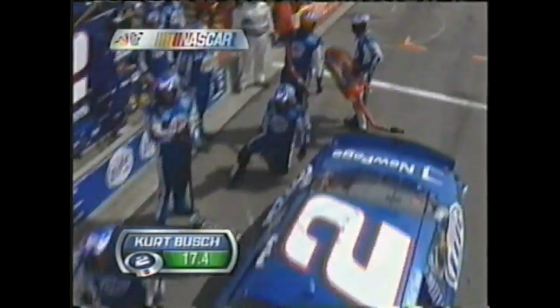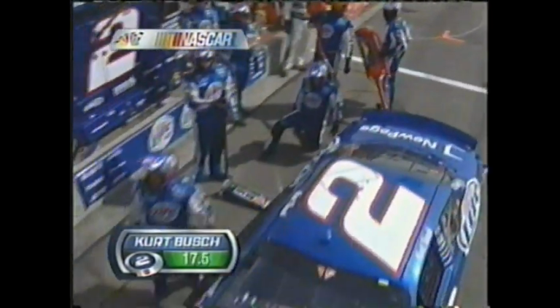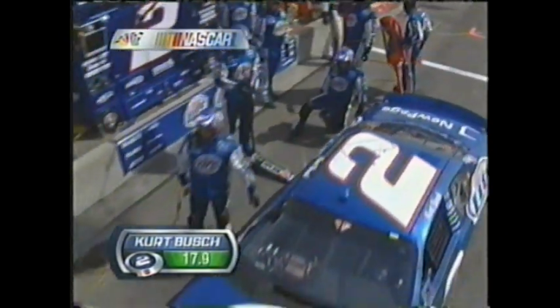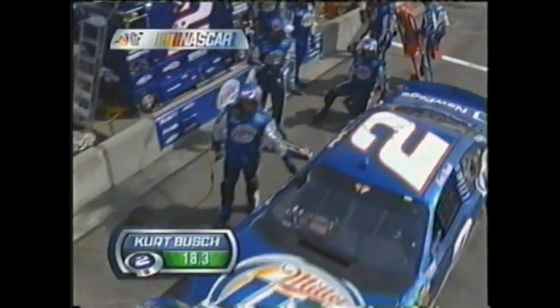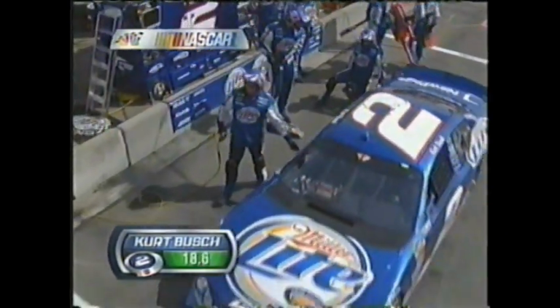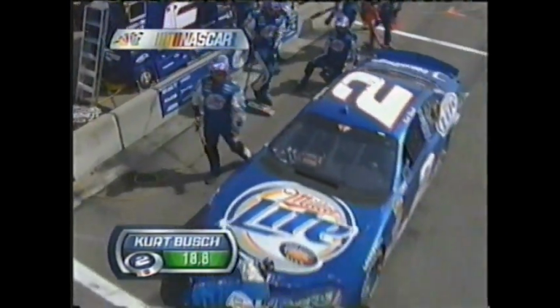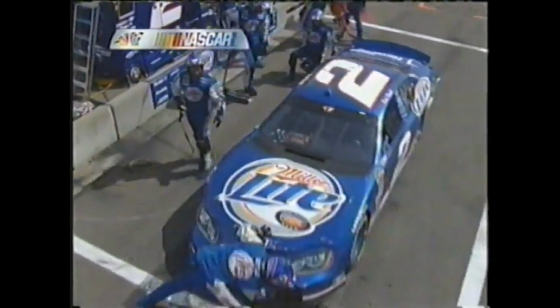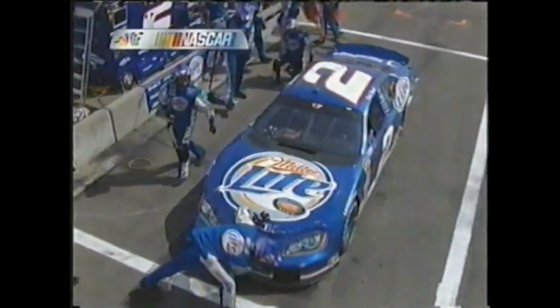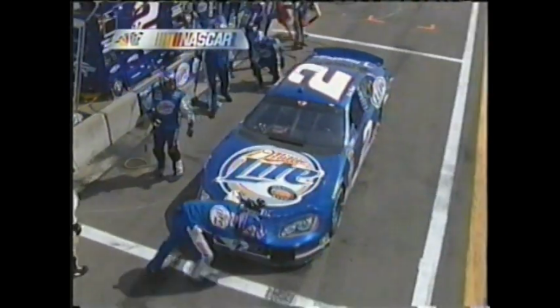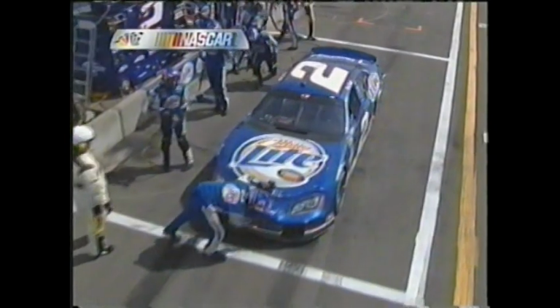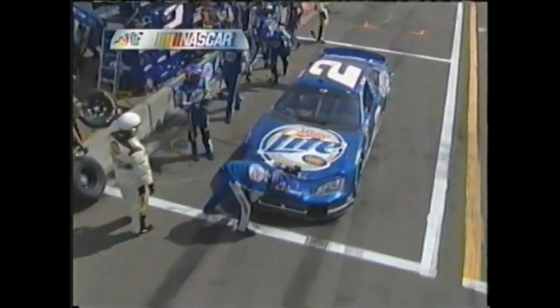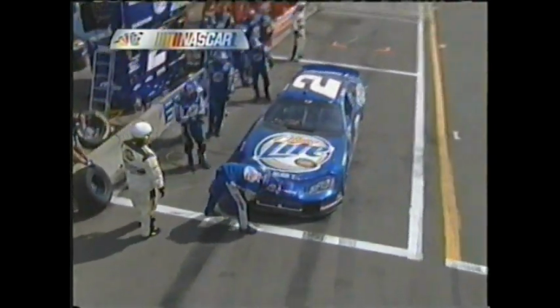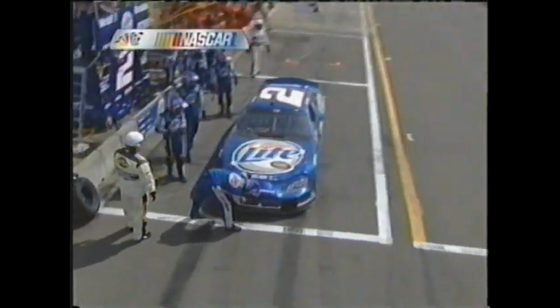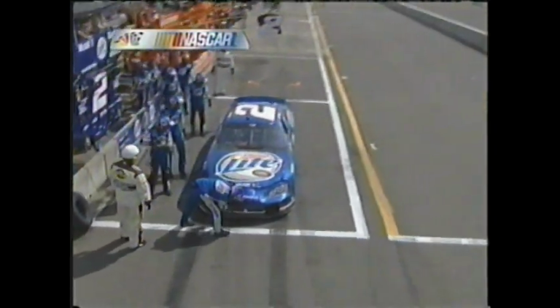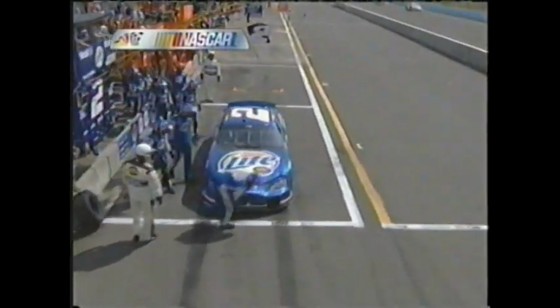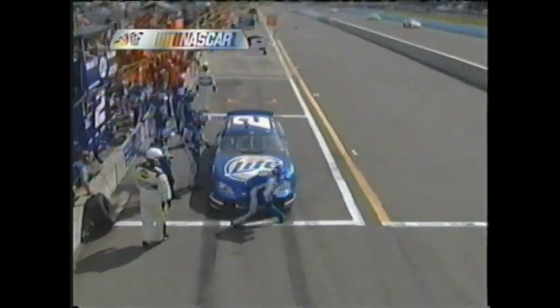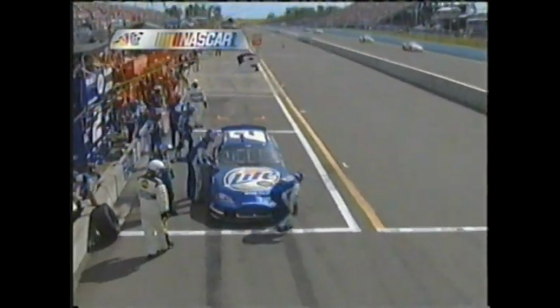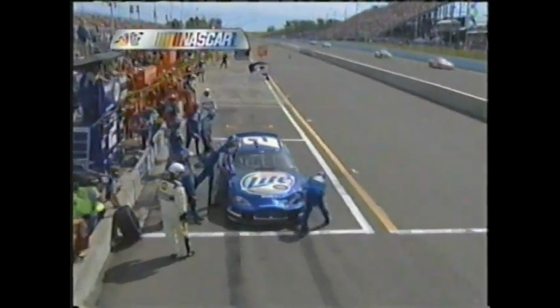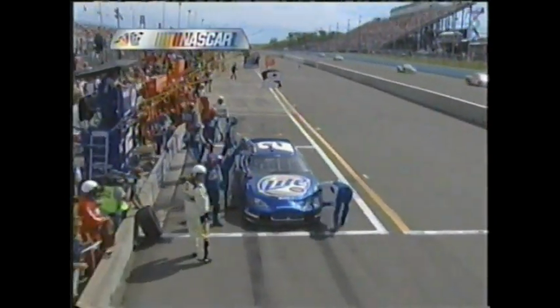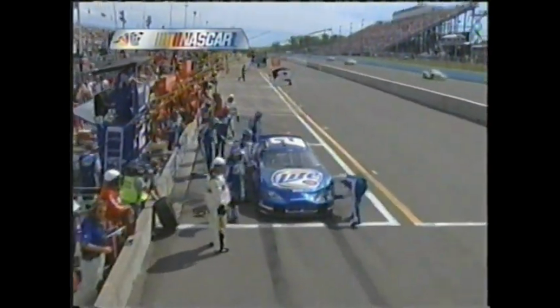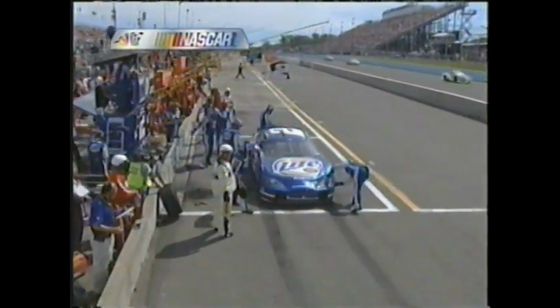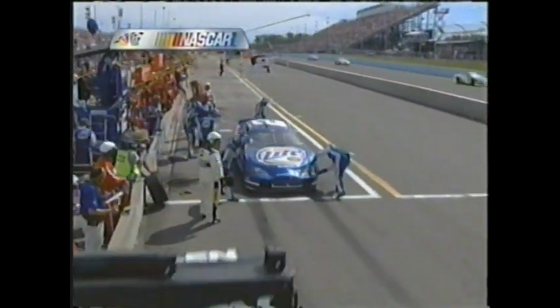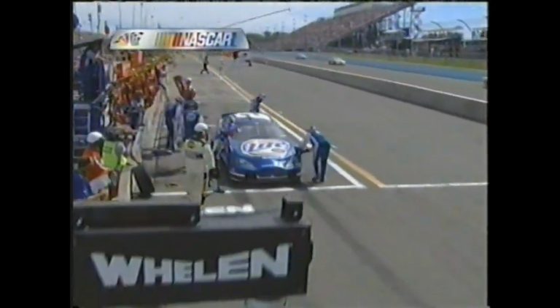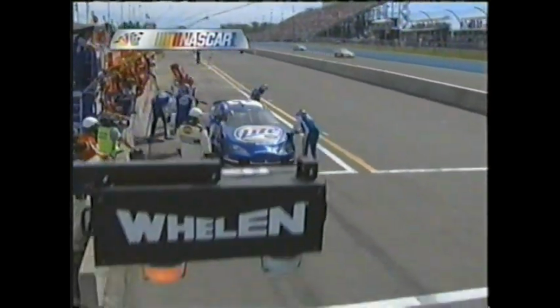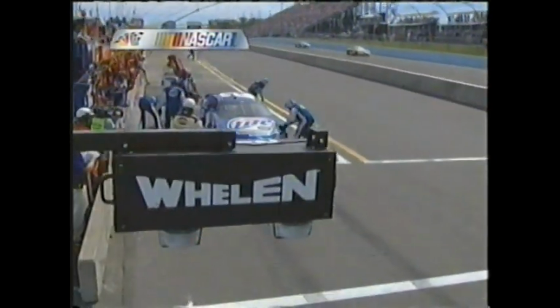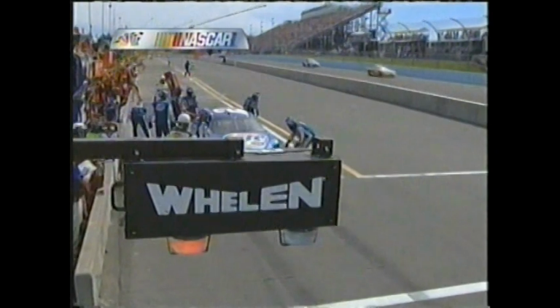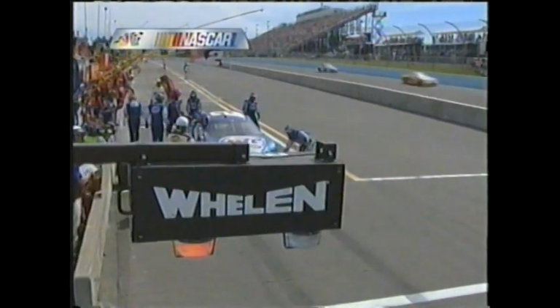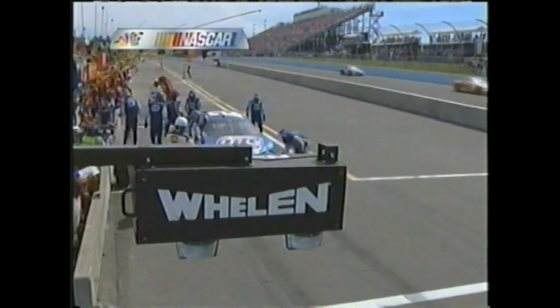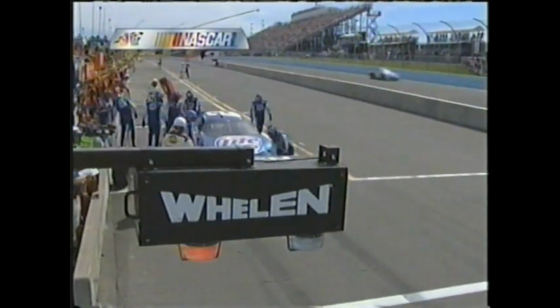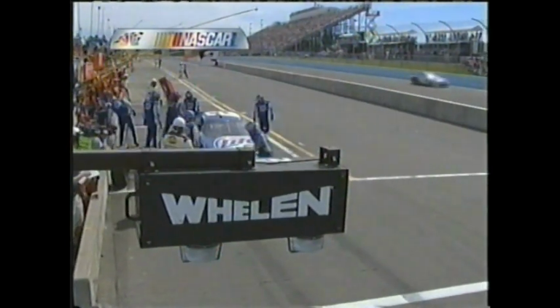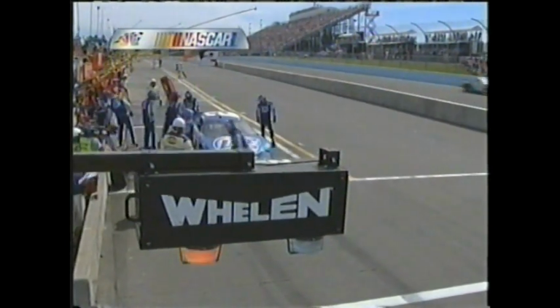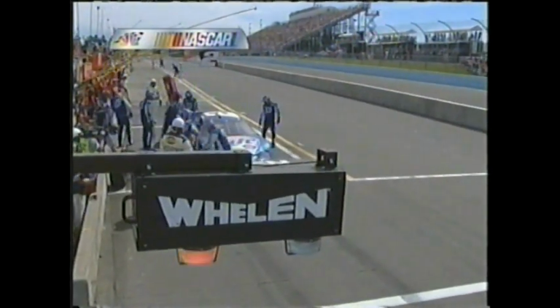Looks like they ran afoul. That hurts. This happened to Jeff Gordon here — hit it again, Kurt. Hit it again.